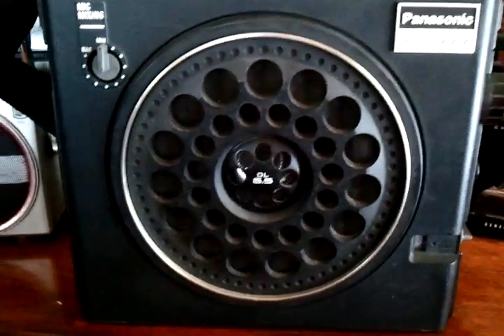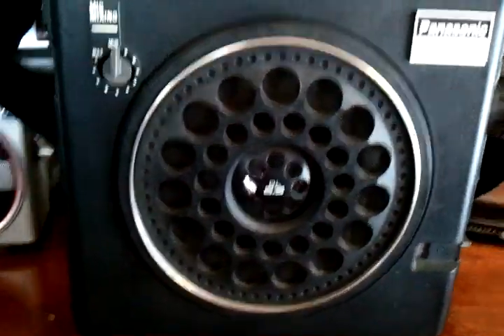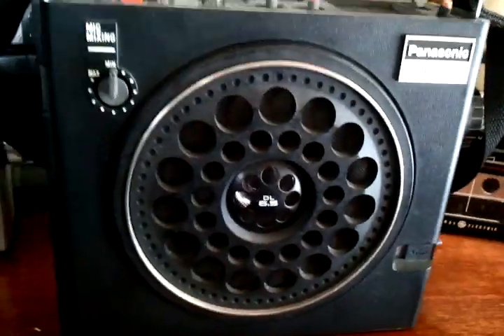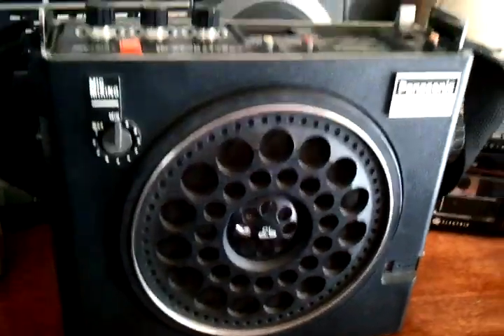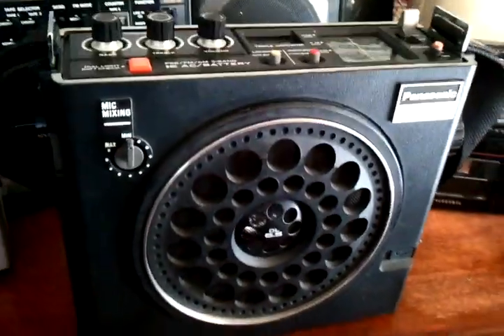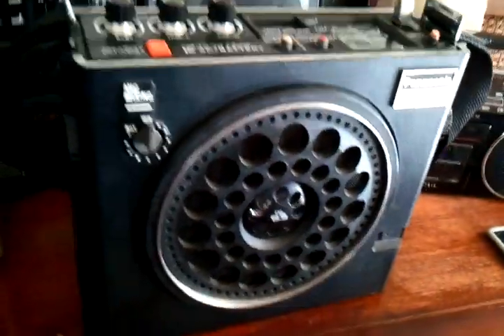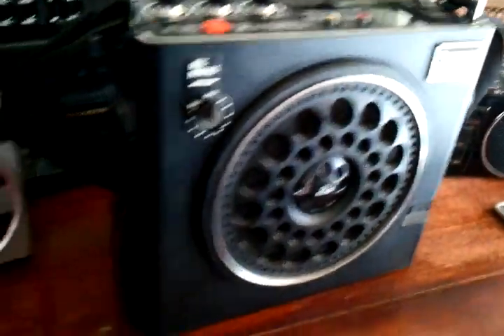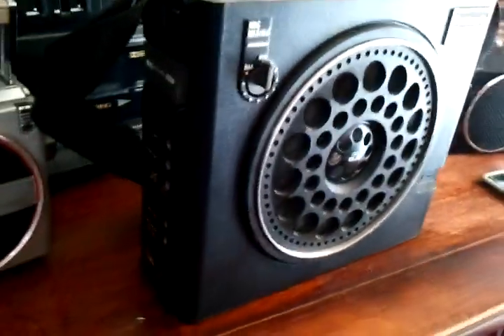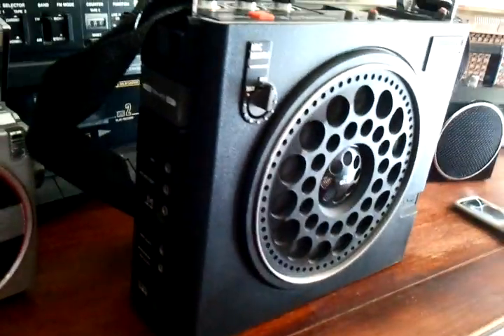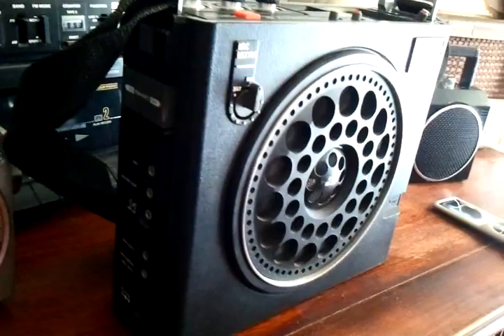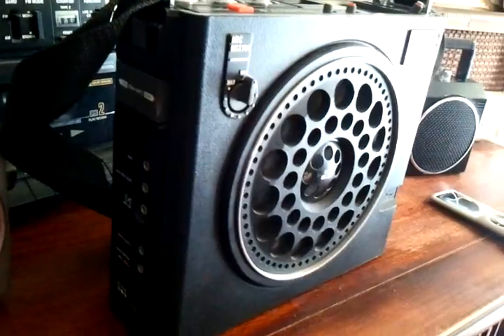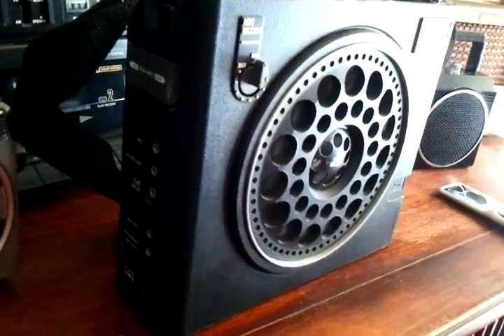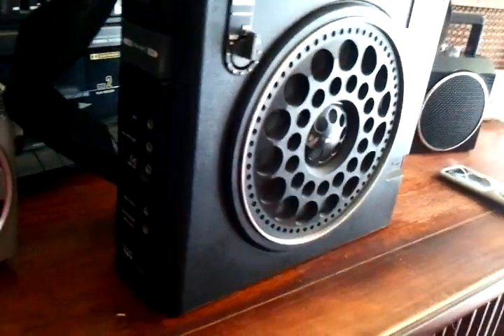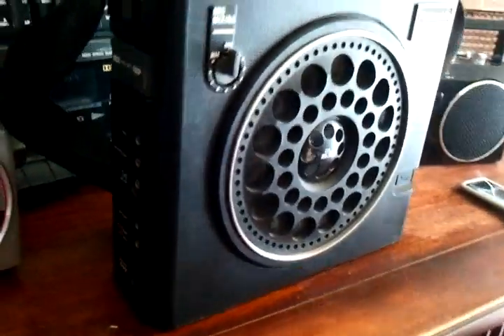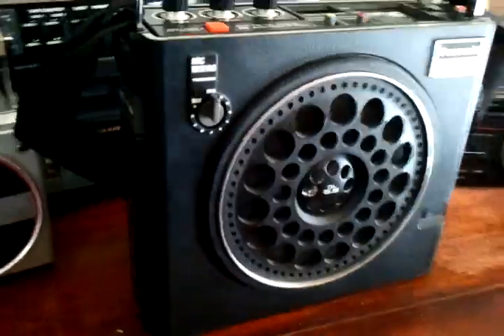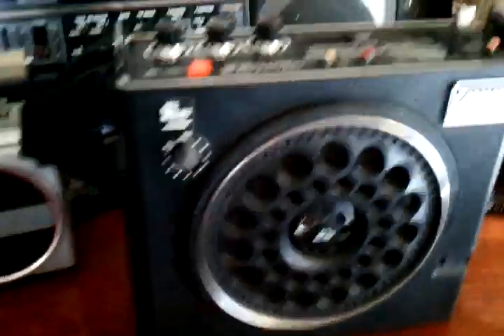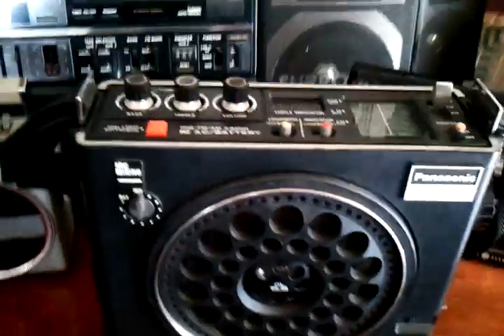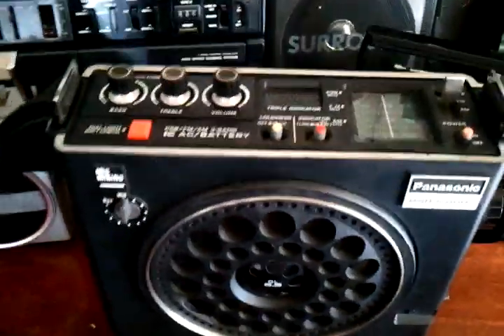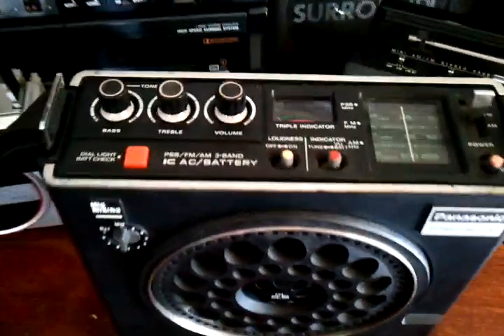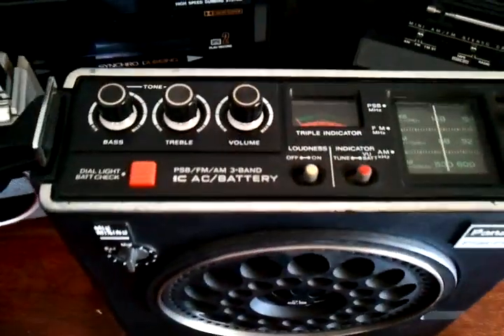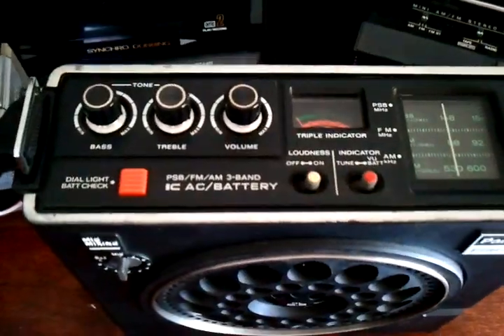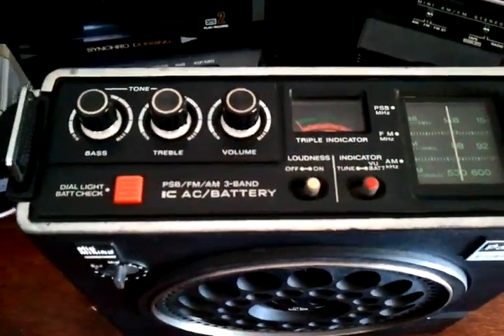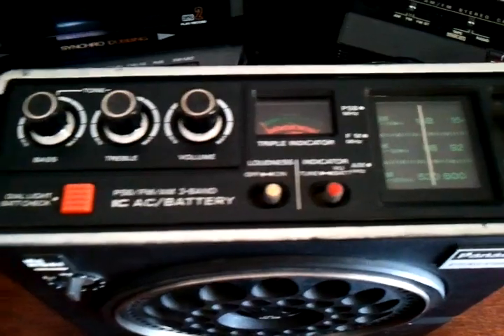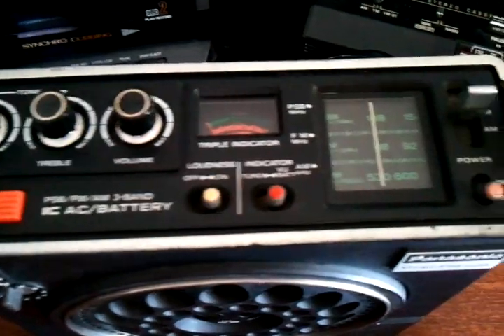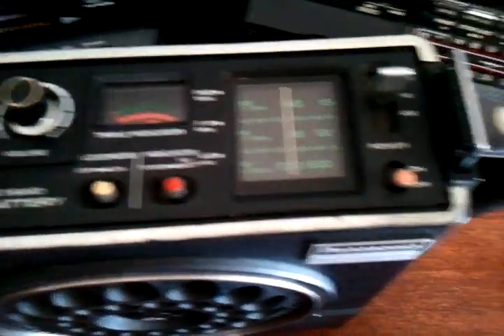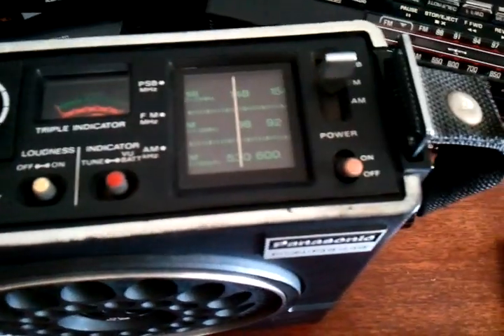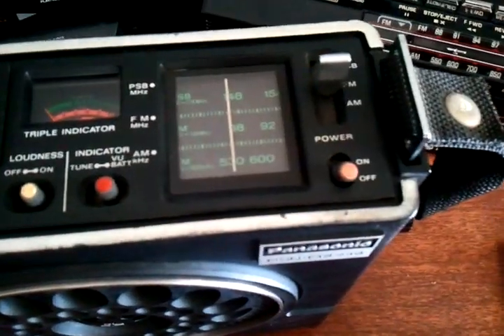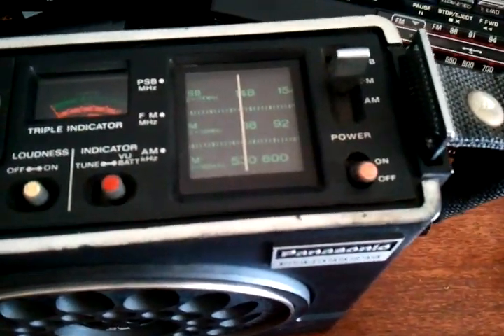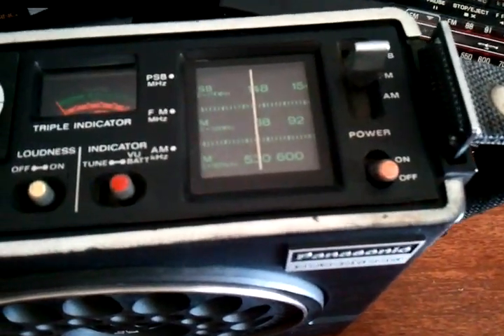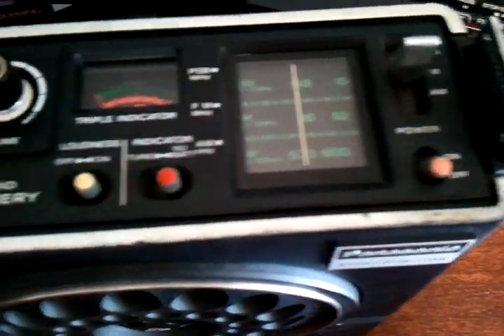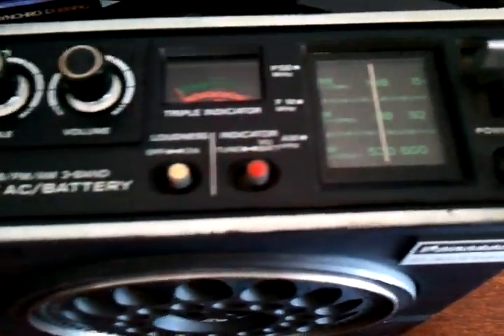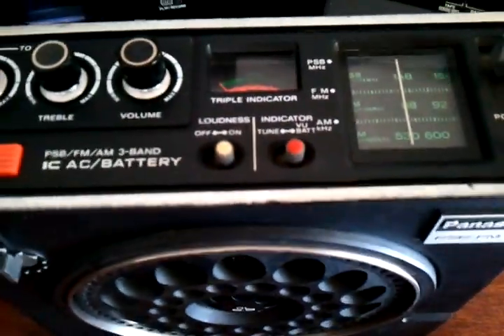Hey everyone, here is the Panasonic RF-888, a little AM-FM public service band radio I picked up.